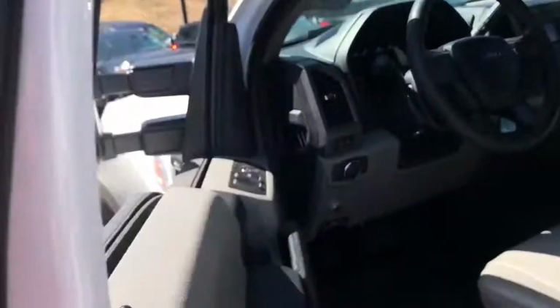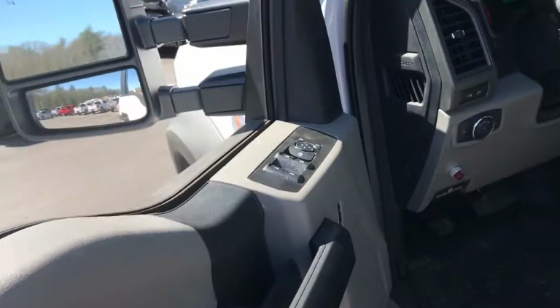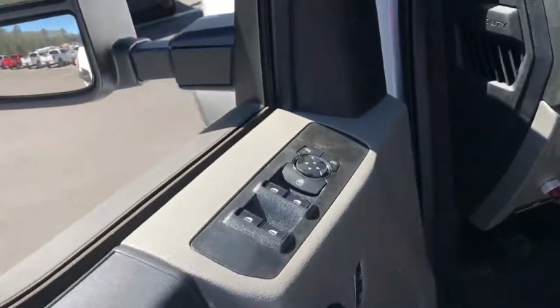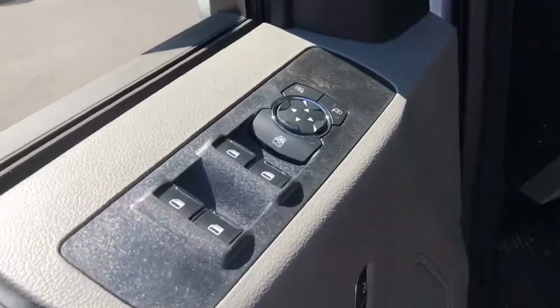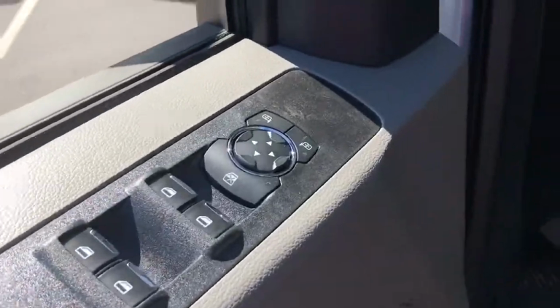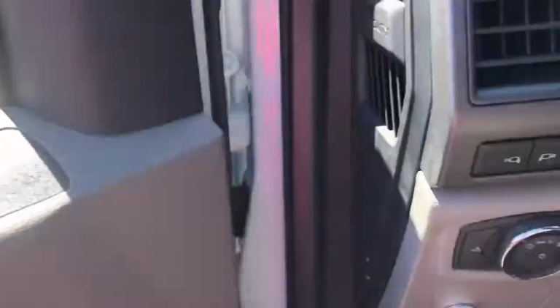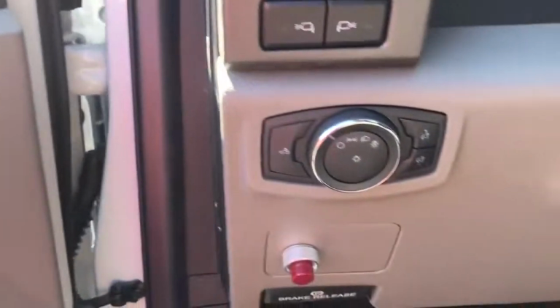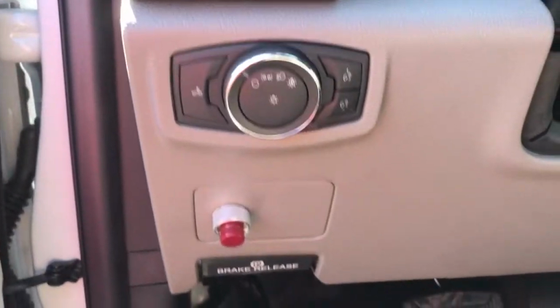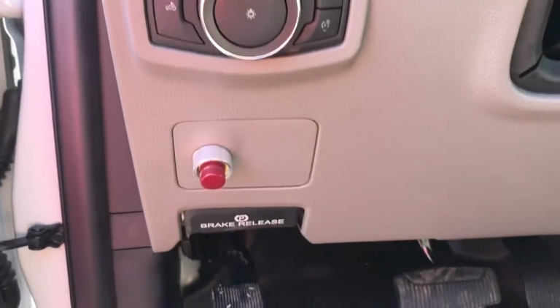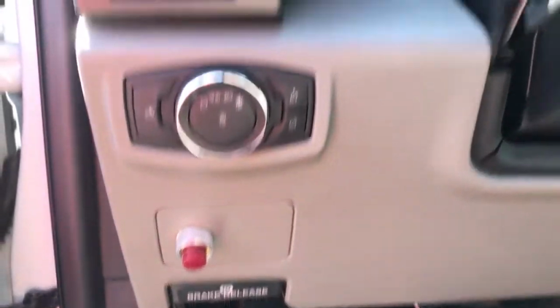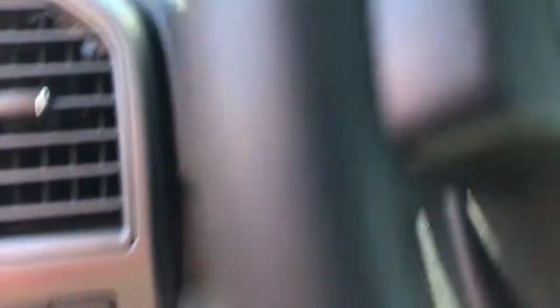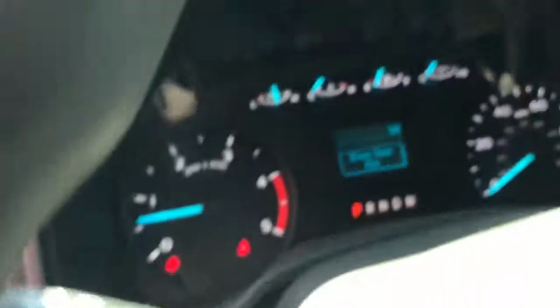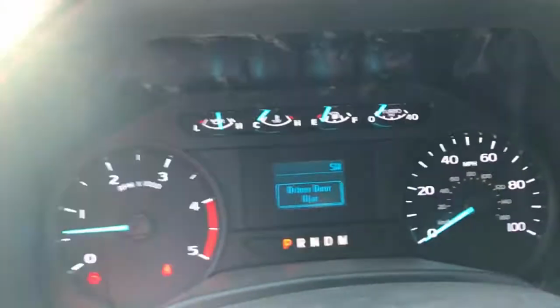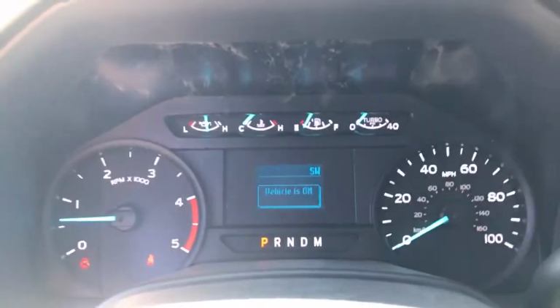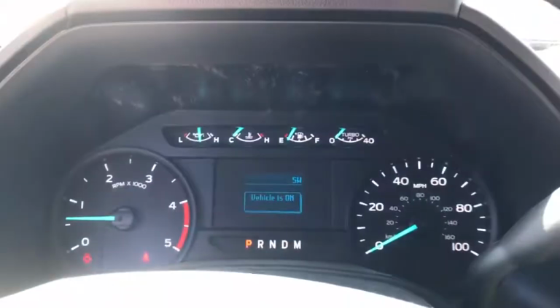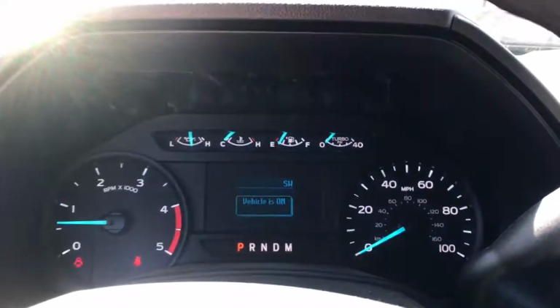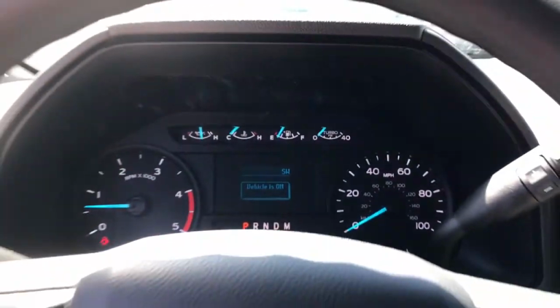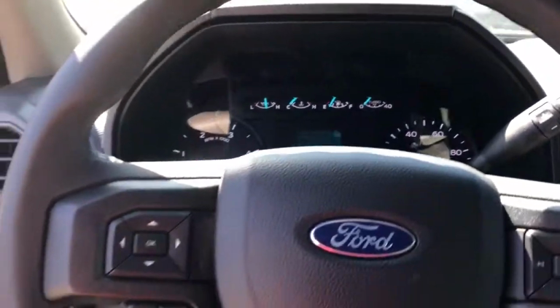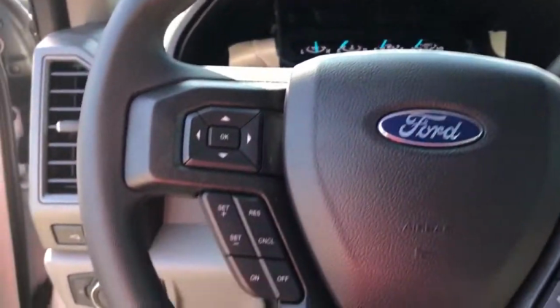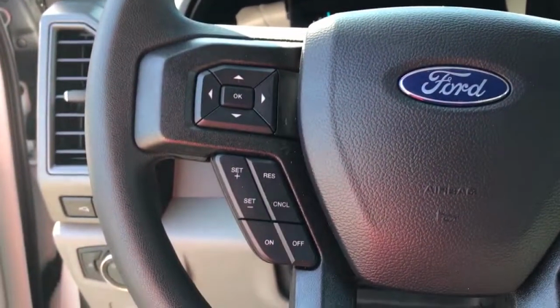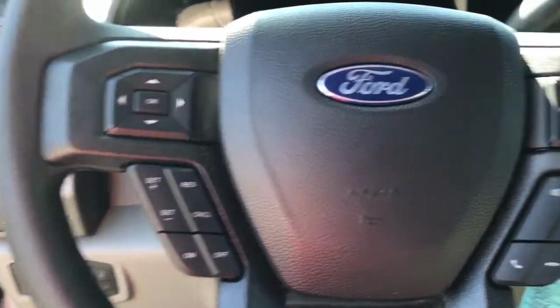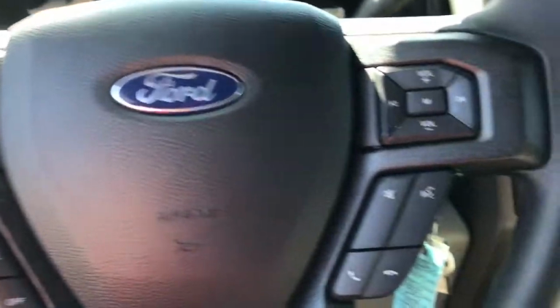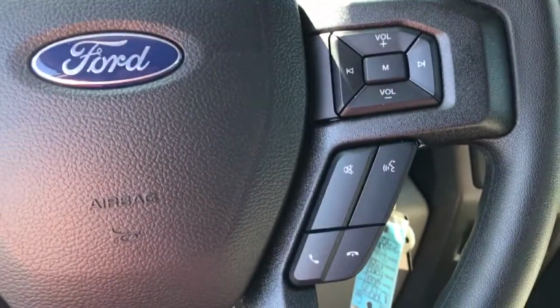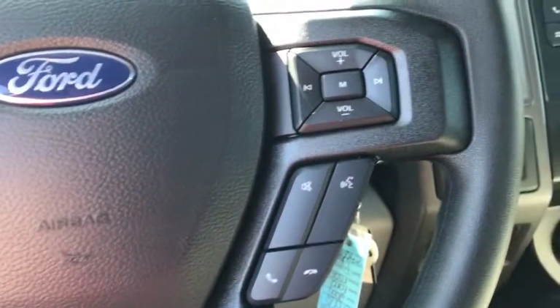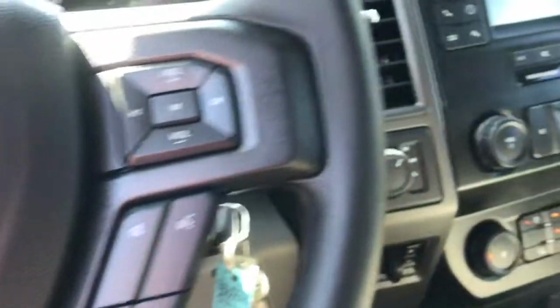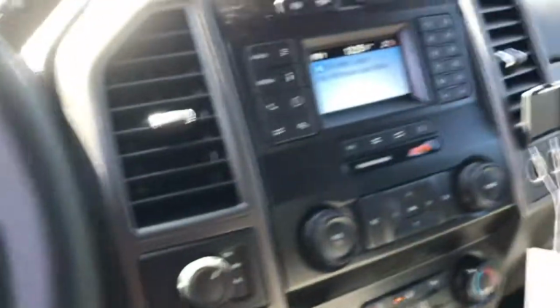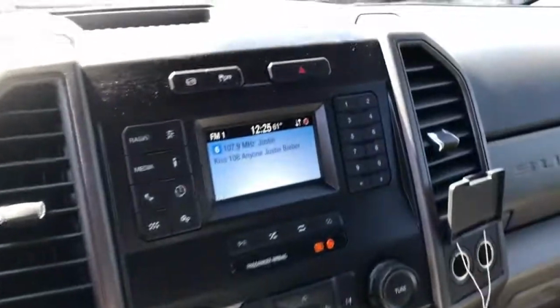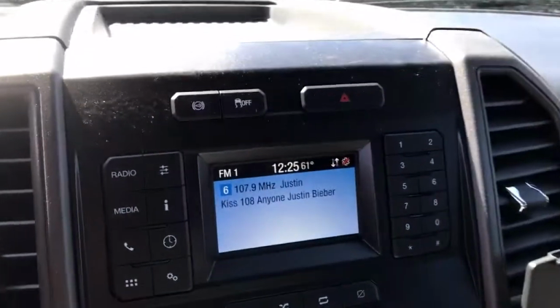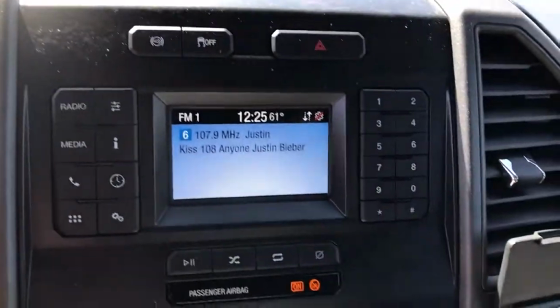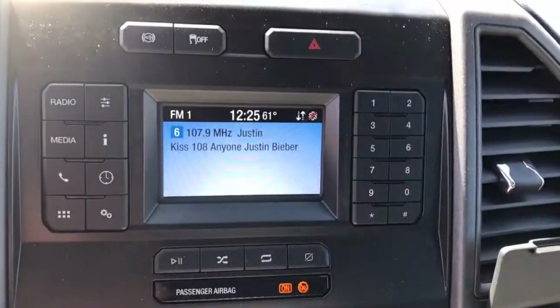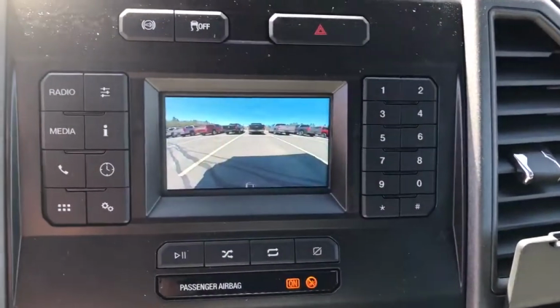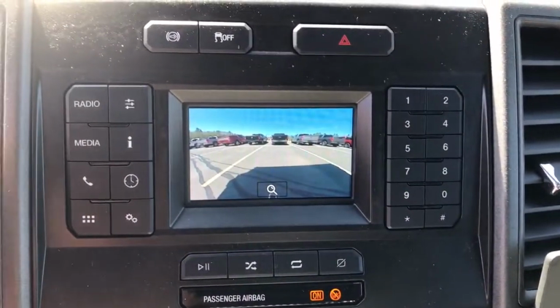Keyless entry, 4x4, 8-cylinder engine, remote engine start, backup camera, iPod, MP3 input, Wi-Fi hotspot, front tow hooks, vehicle anti-theft system, traction control.